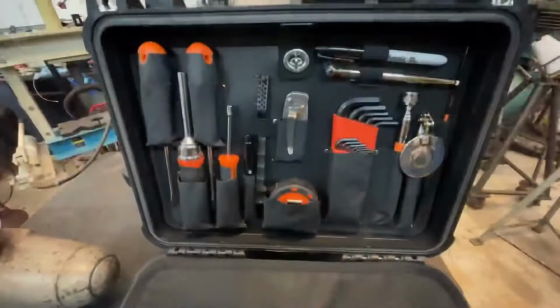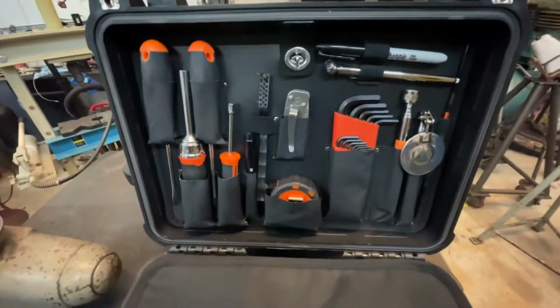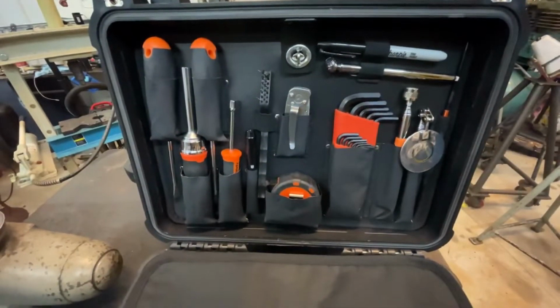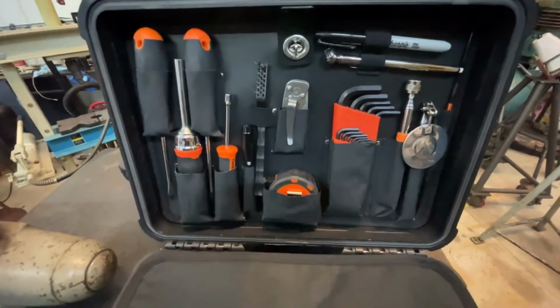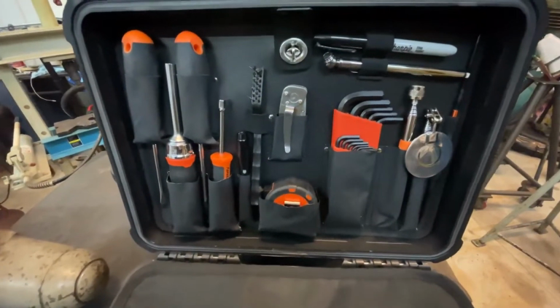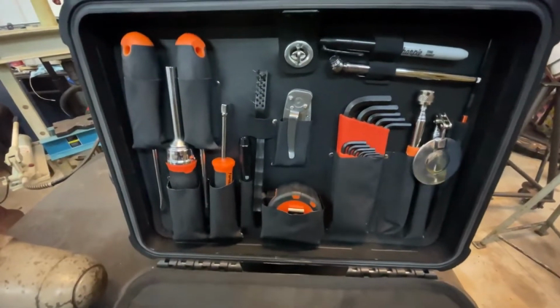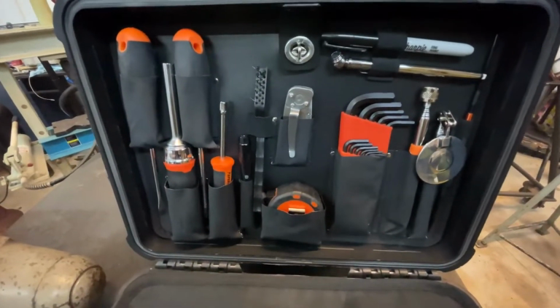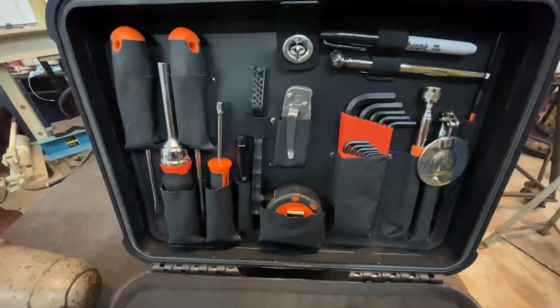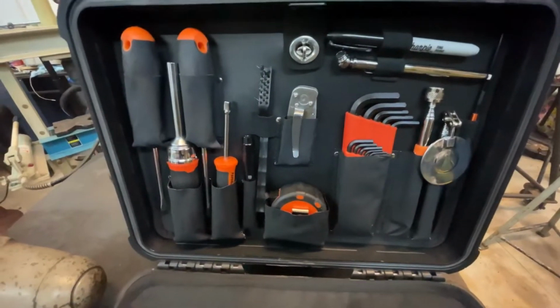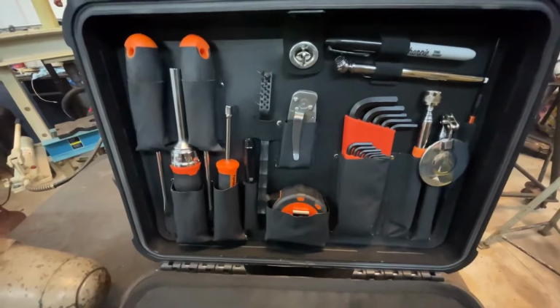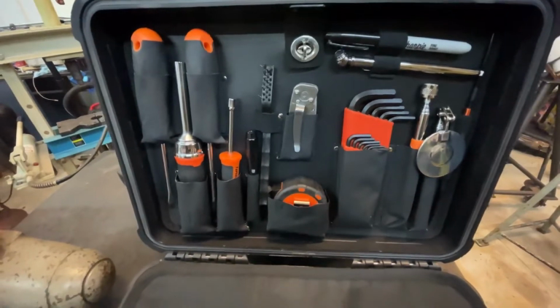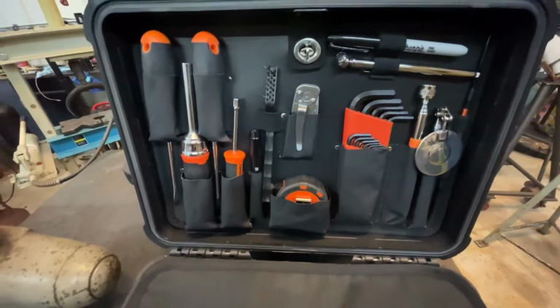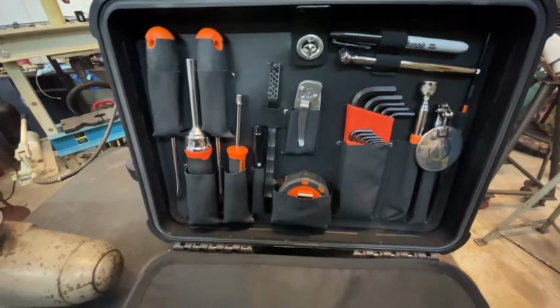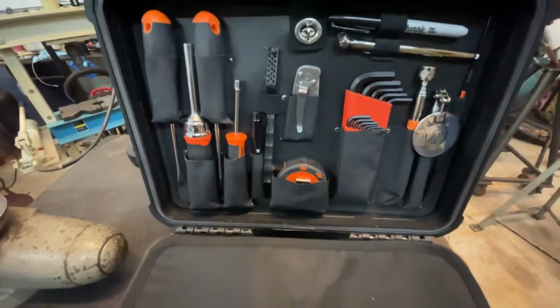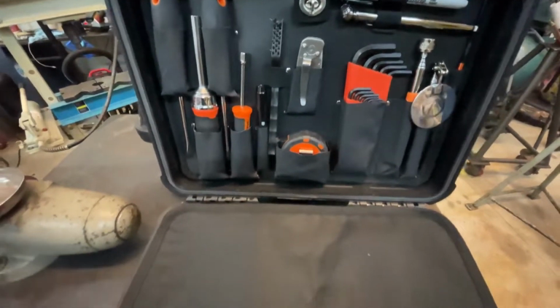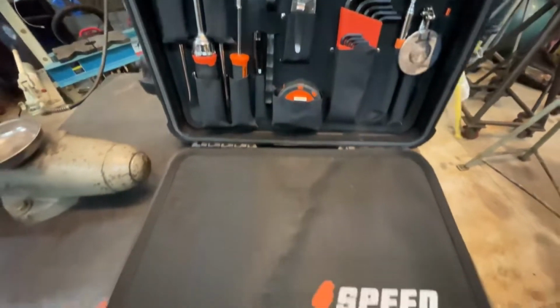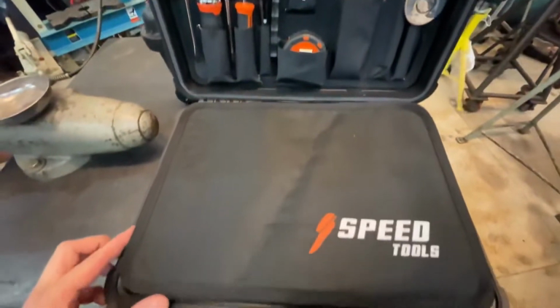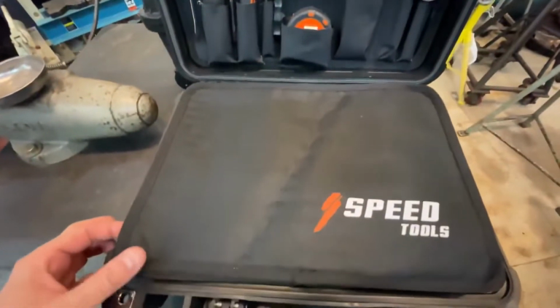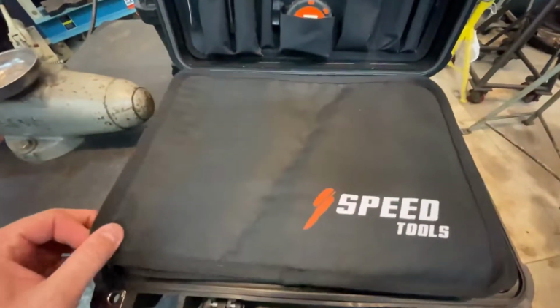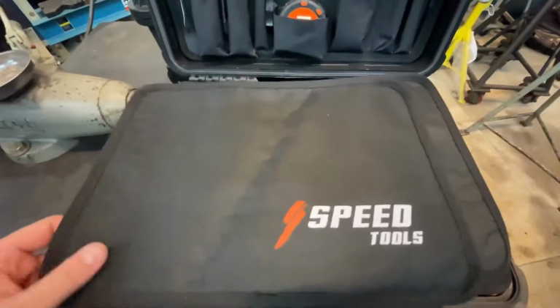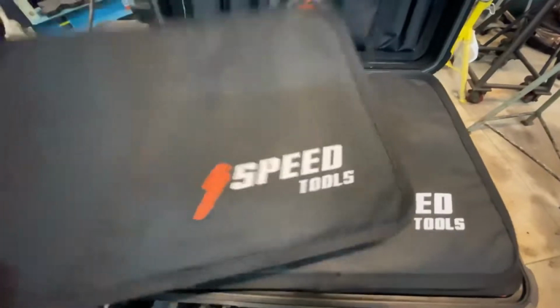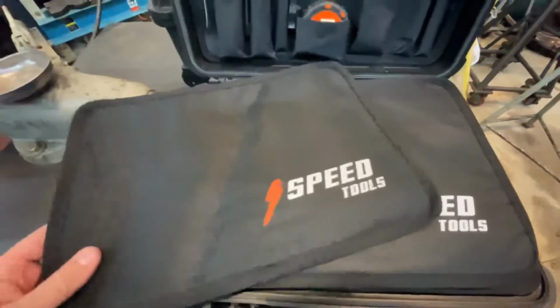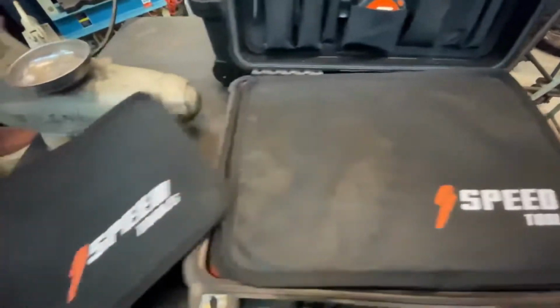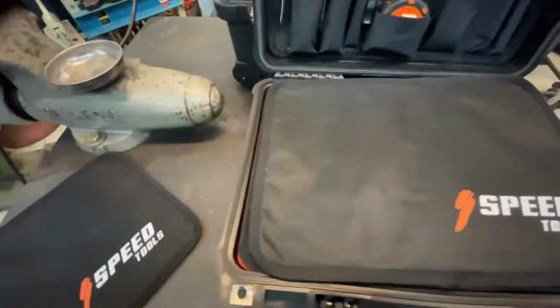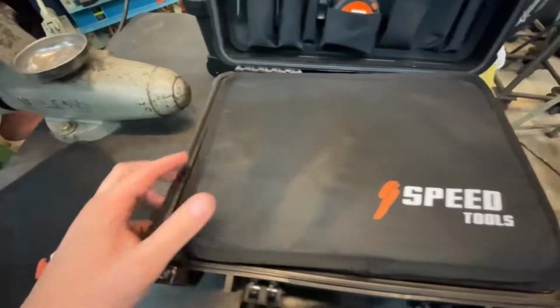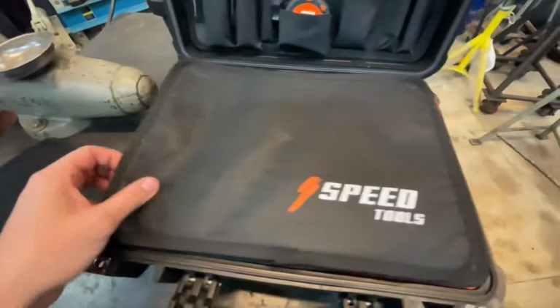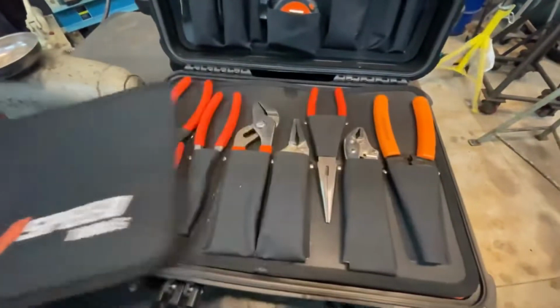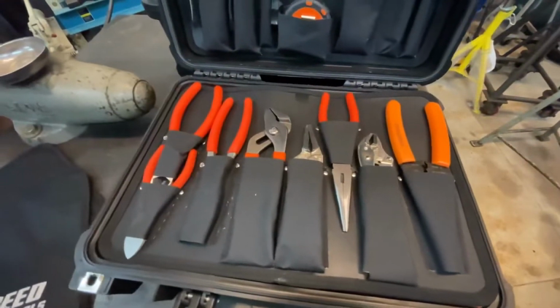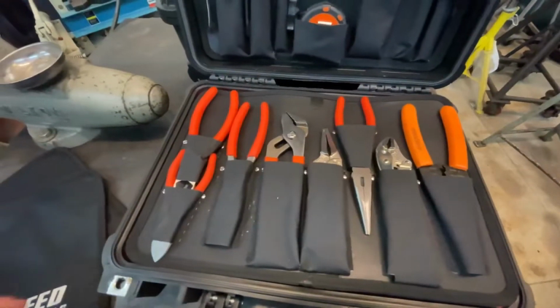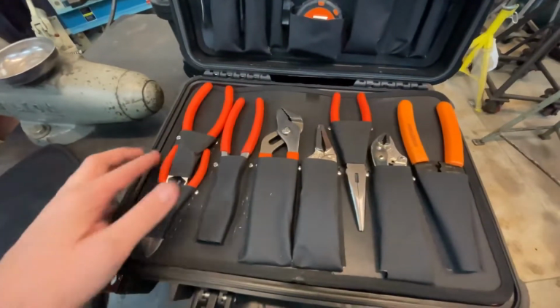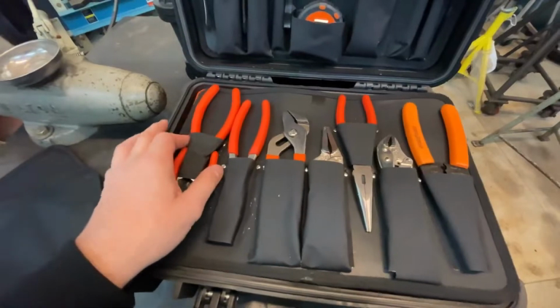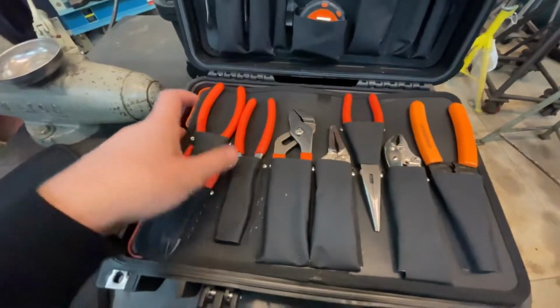Just like the larger Speed Tools toolkit, everything has its place. The kit comes with two canvas pads, but I'd recommend taking one of them out as it makes the case a little bit easier to close. There's also a palette of Speed Tools pliers.